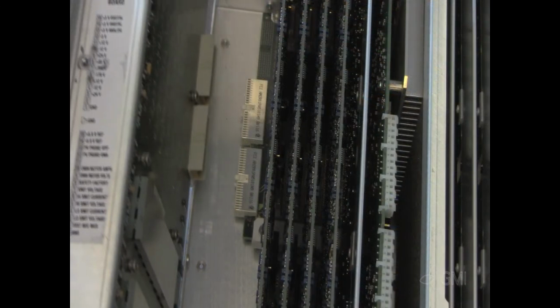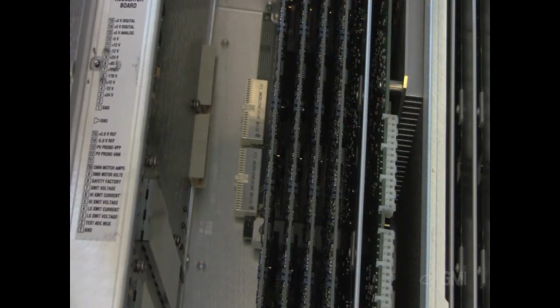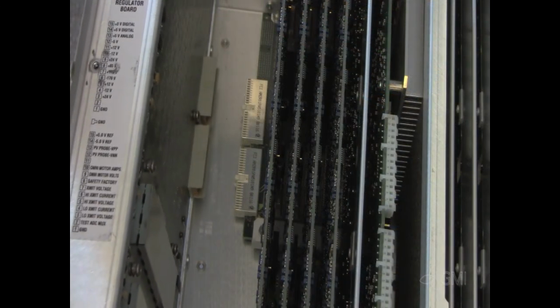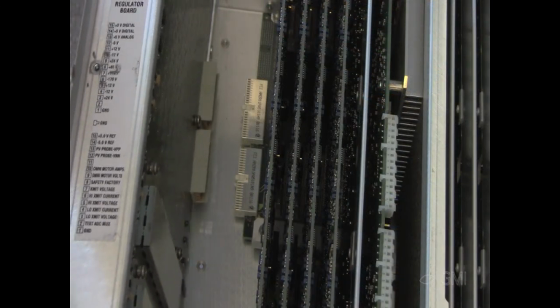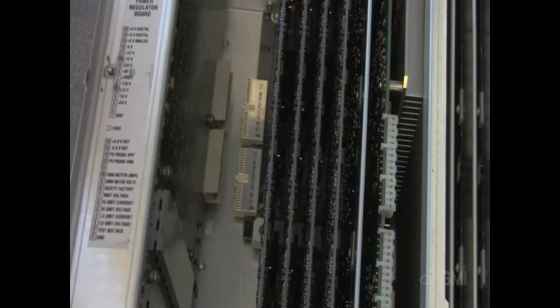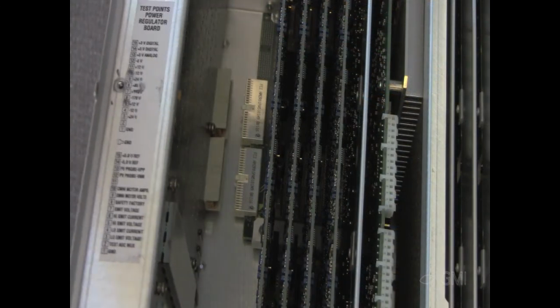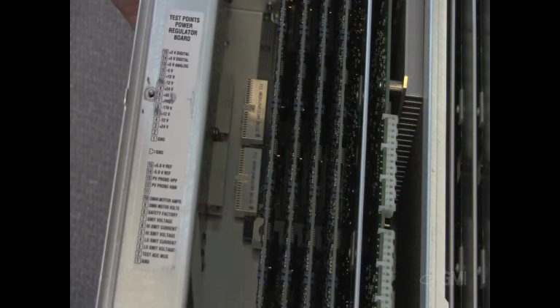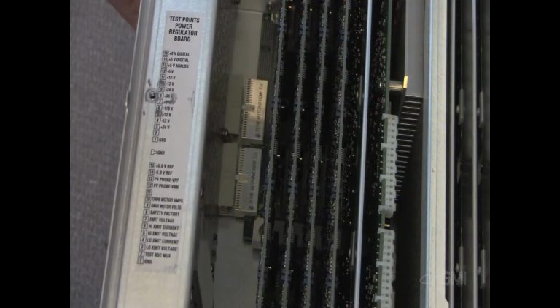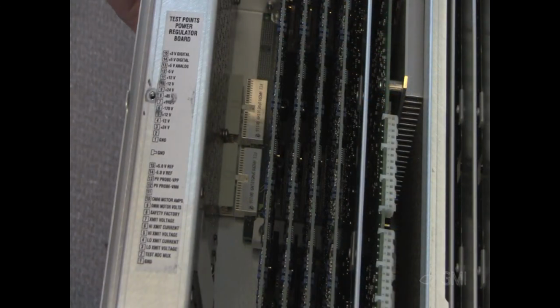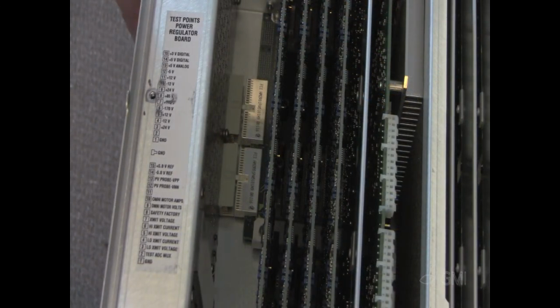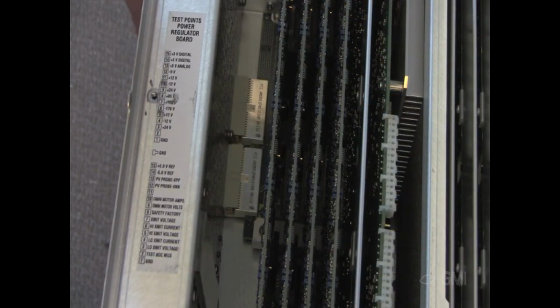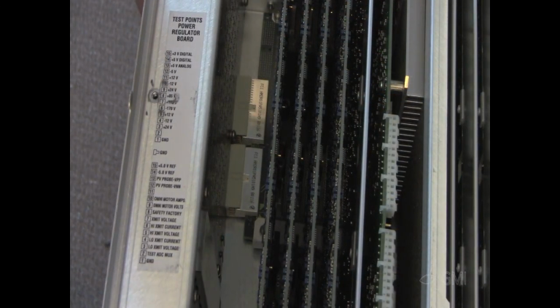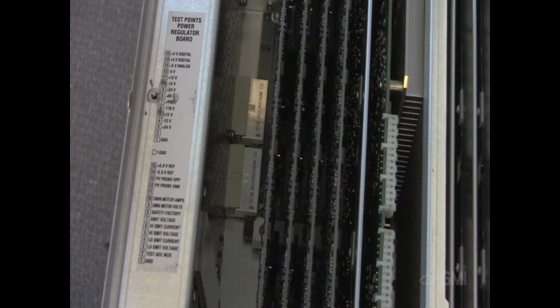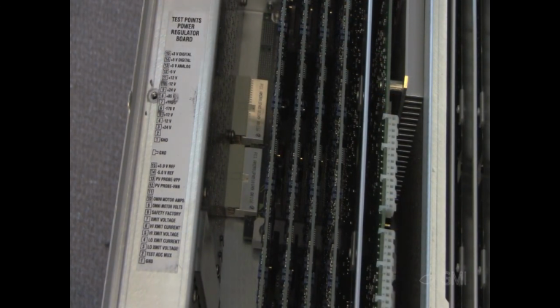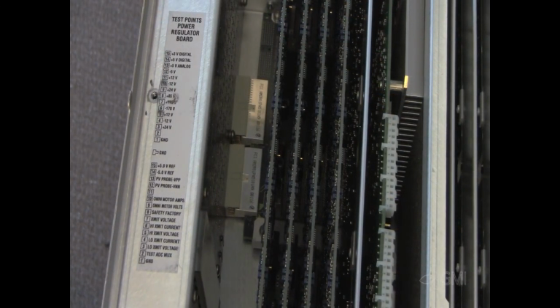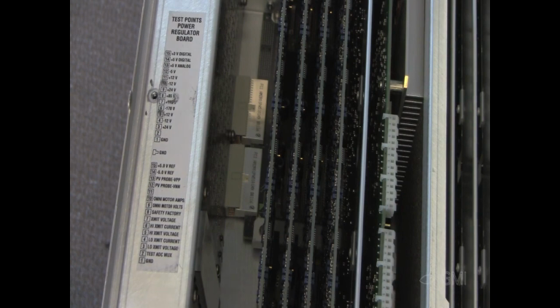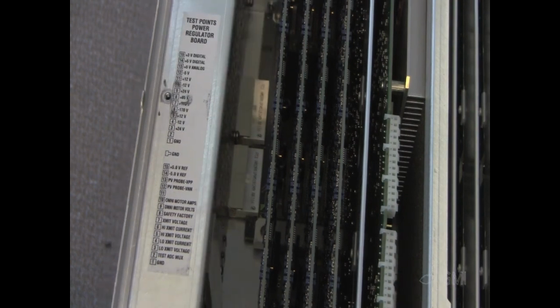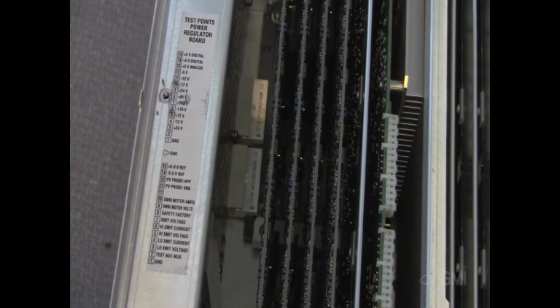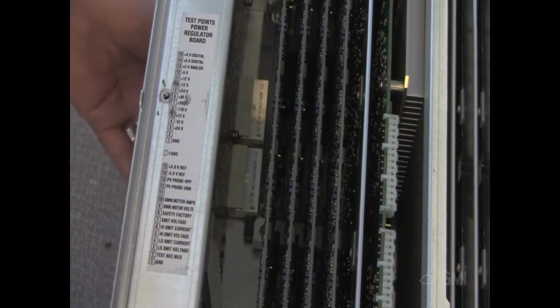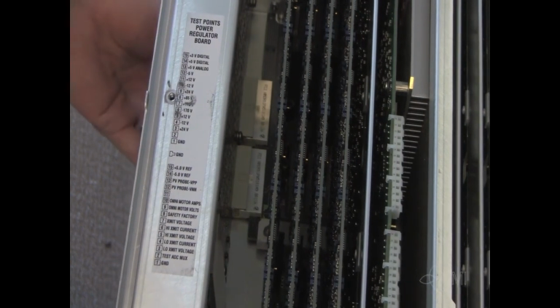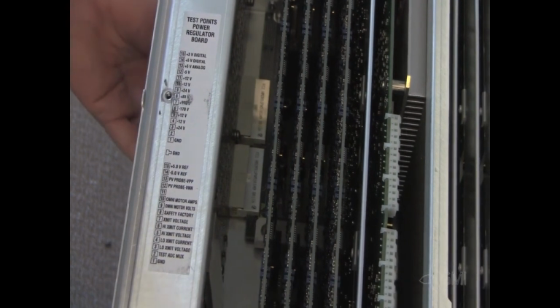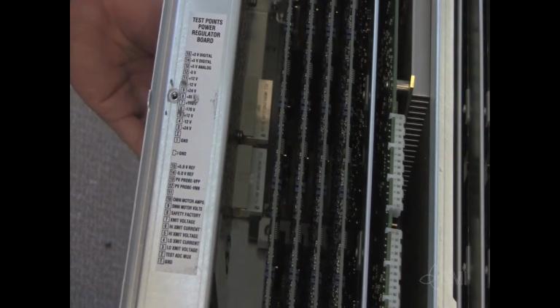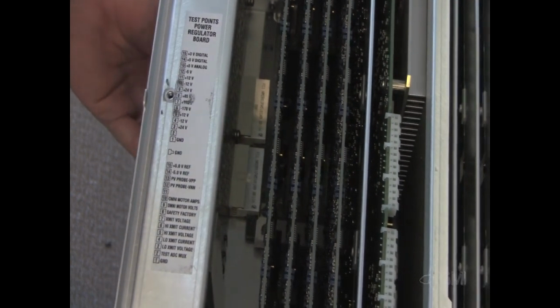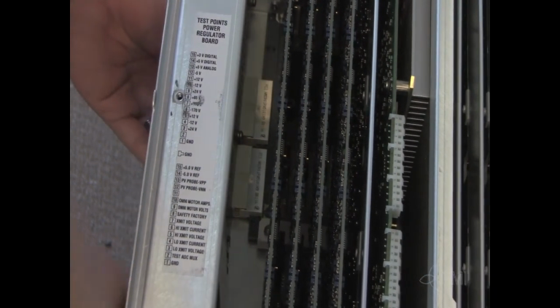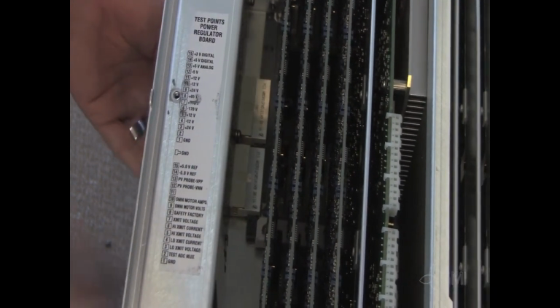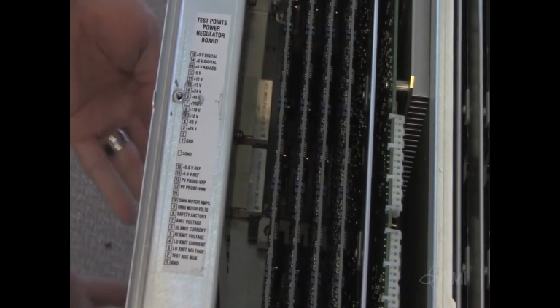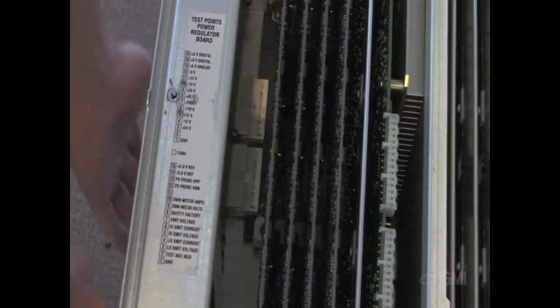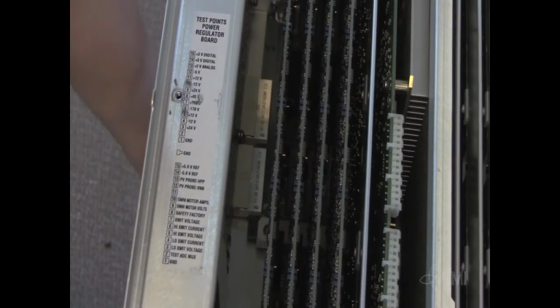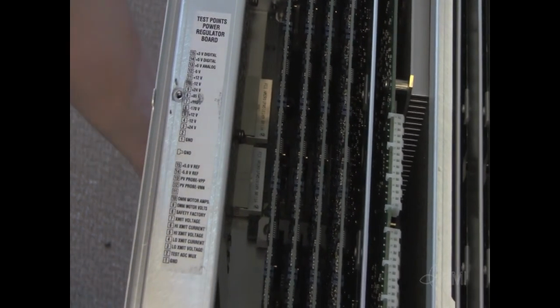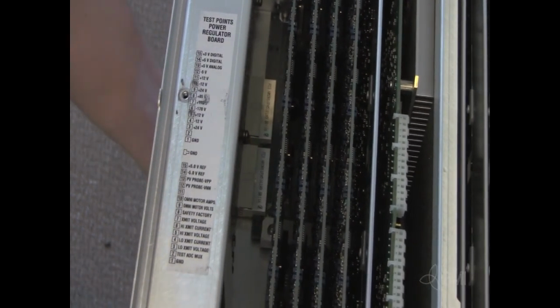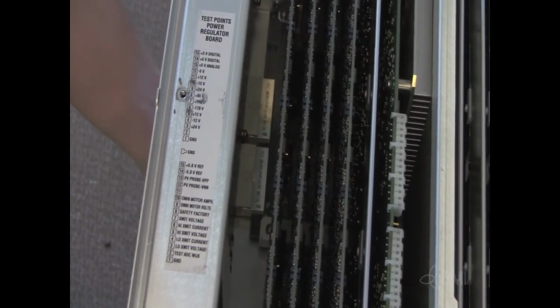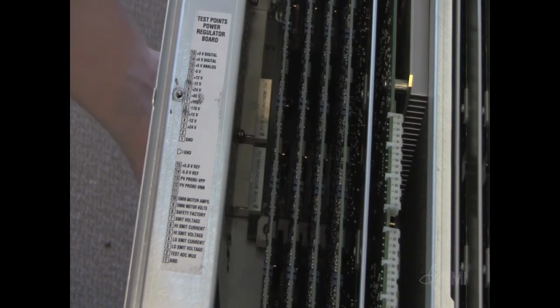Install the new distribution board. Once secure, reinstall the eleven Torx screws.